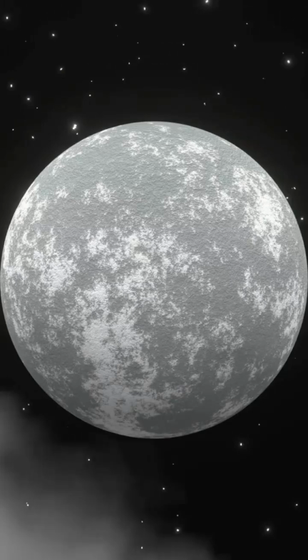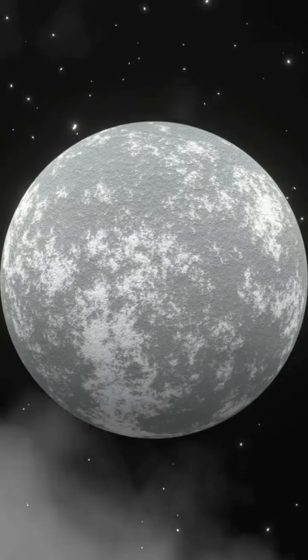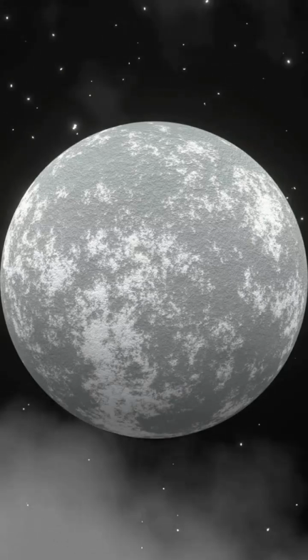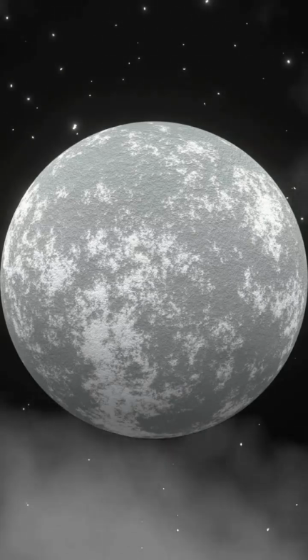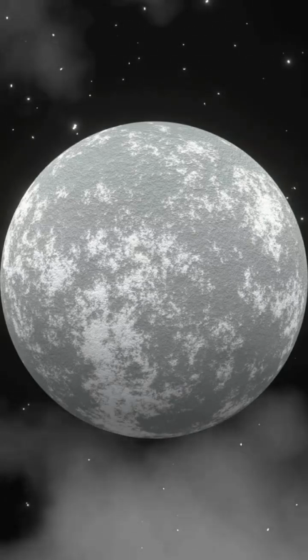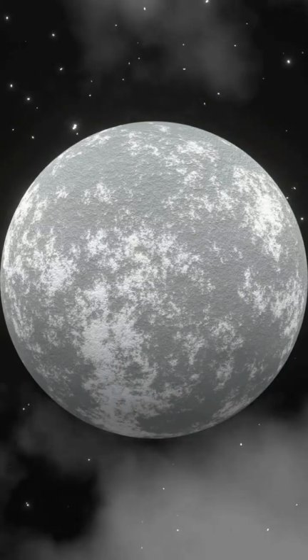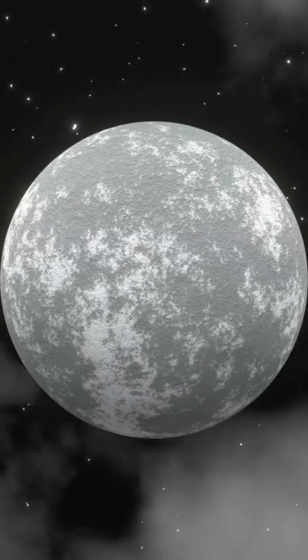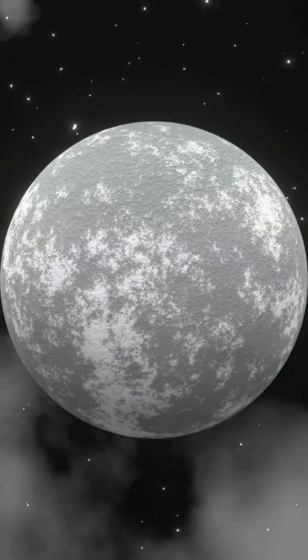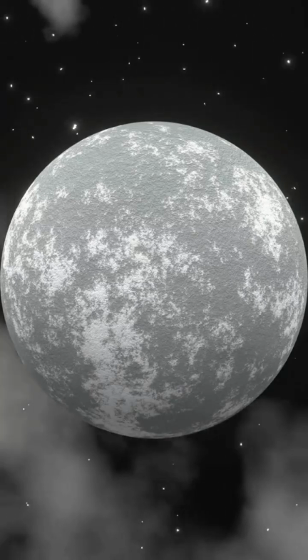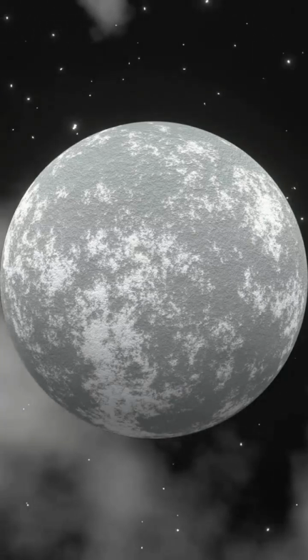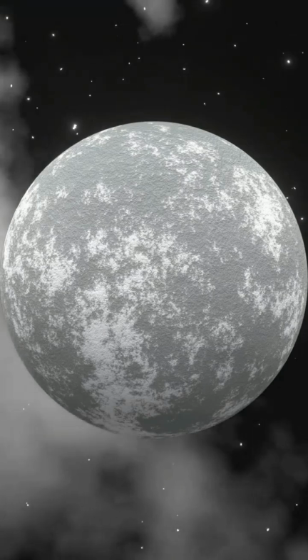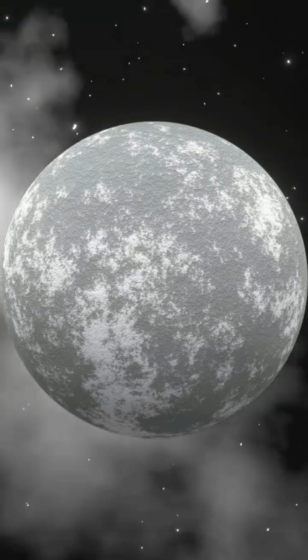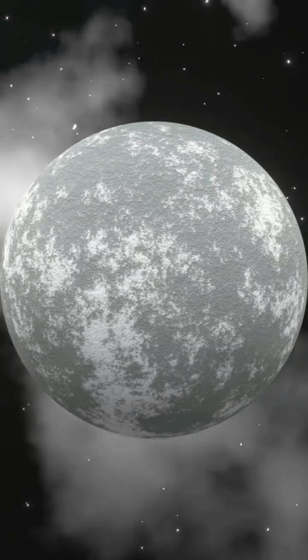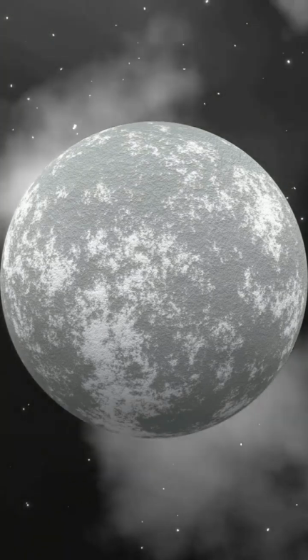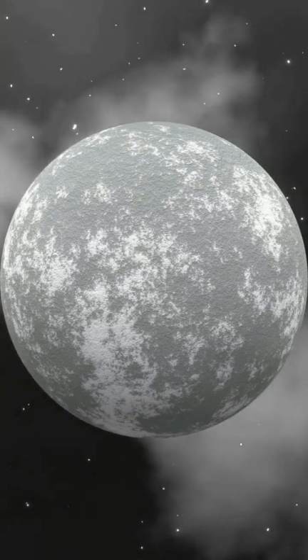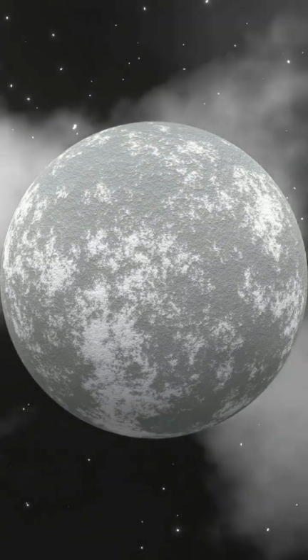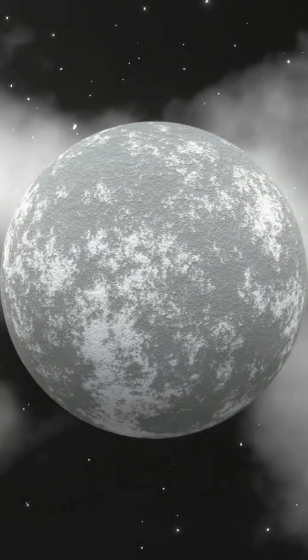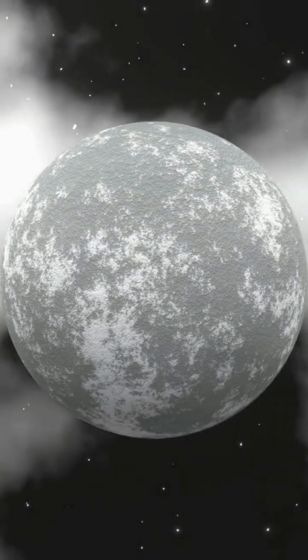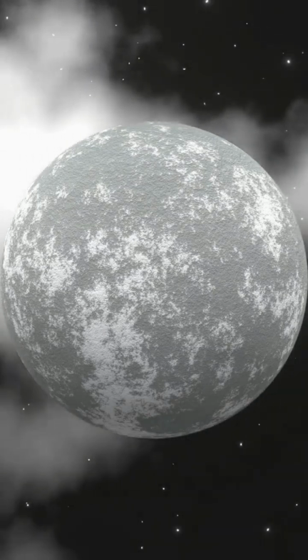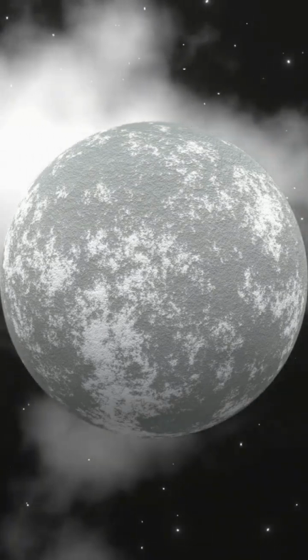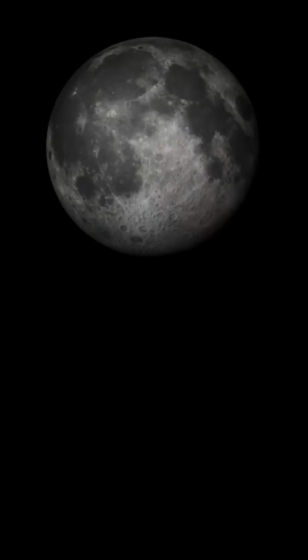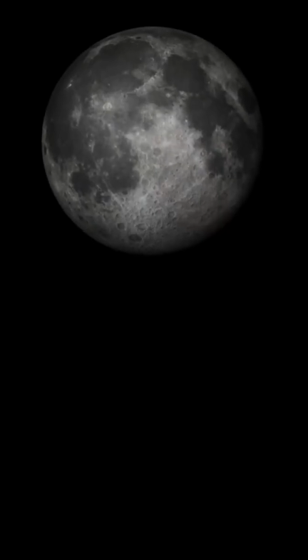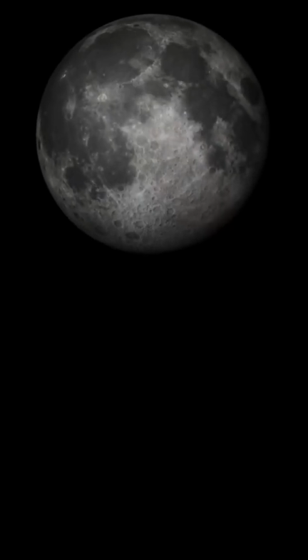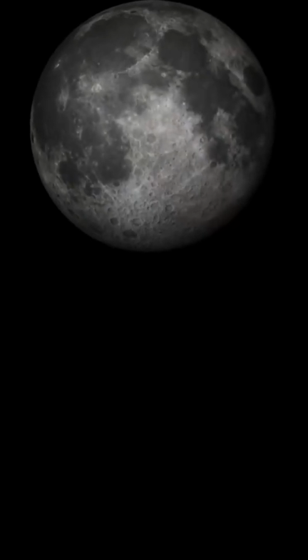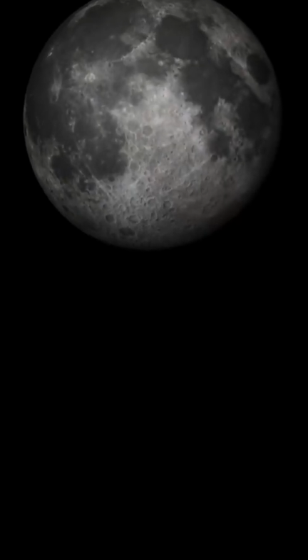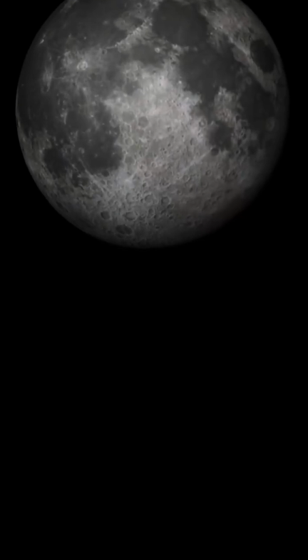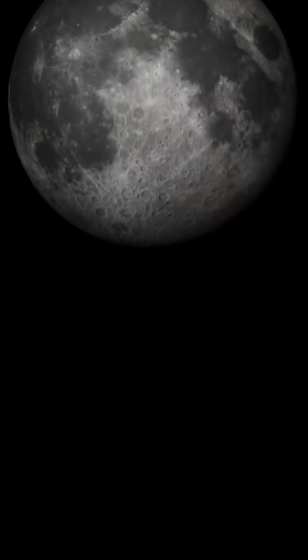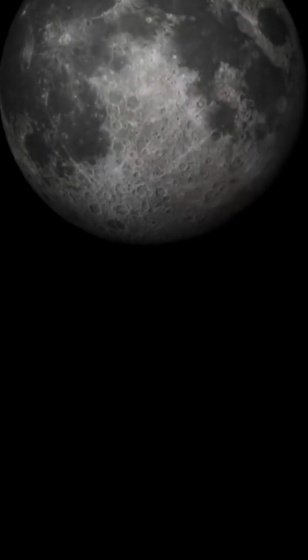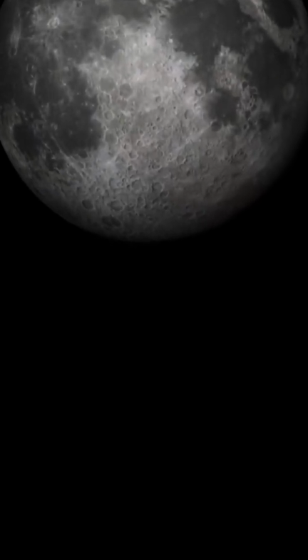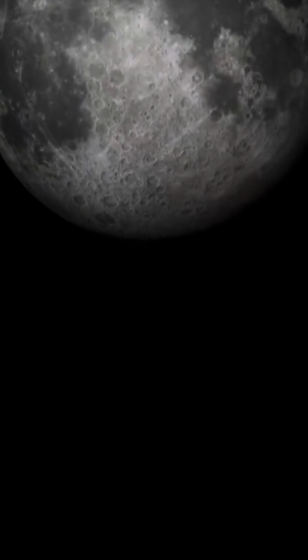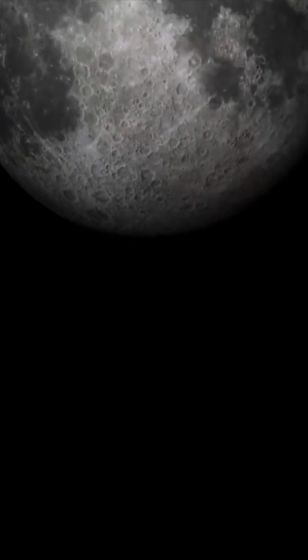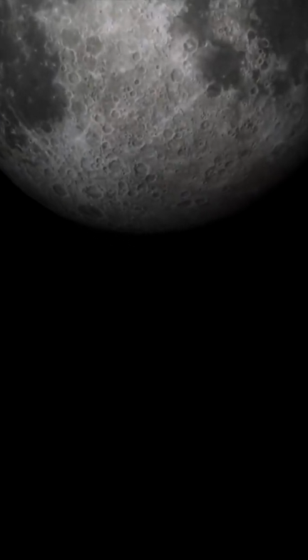First, we have the new moon, when we can't see it at all because it's hiding between Earth and the Sun. Then comes the waxing crescent, where a tiny sliver of light appears on the right side.